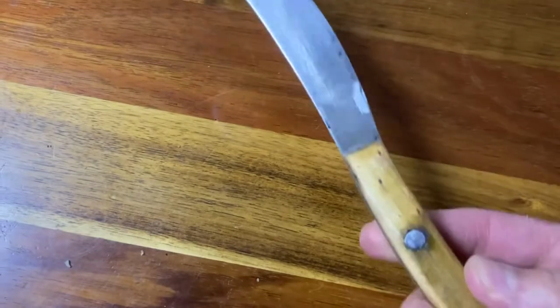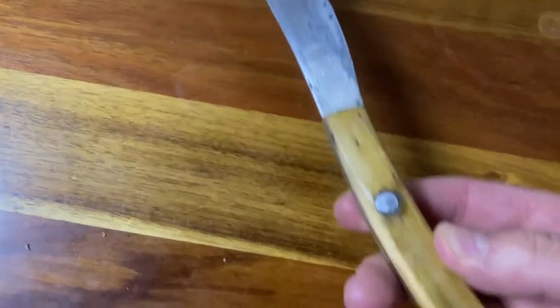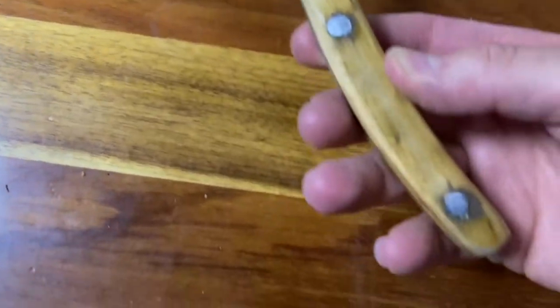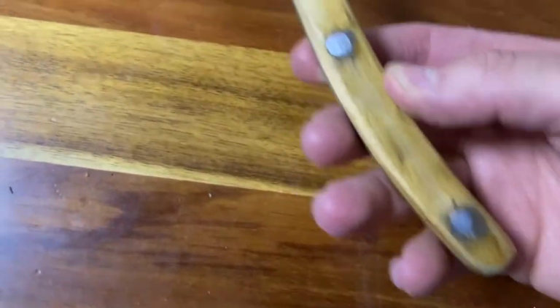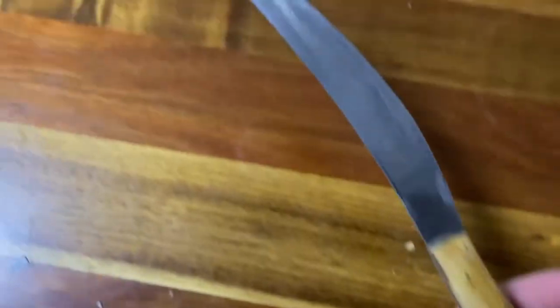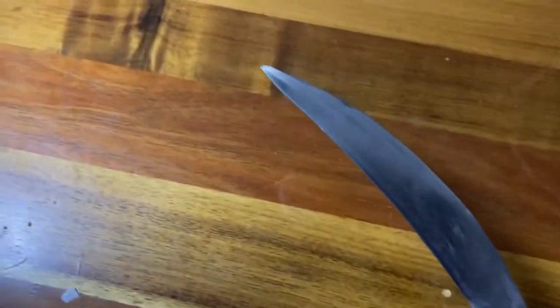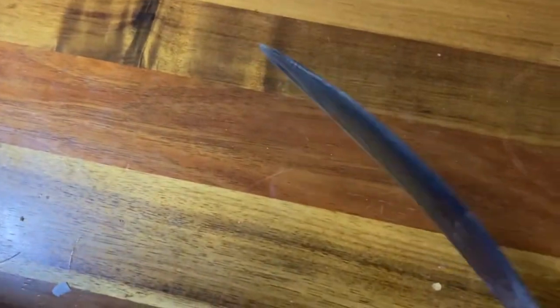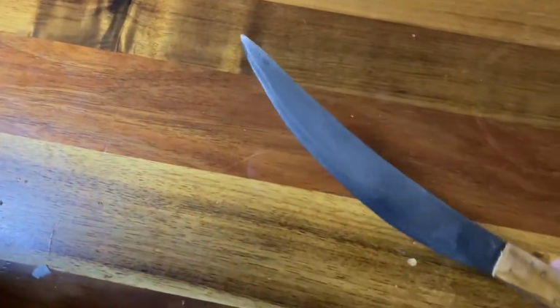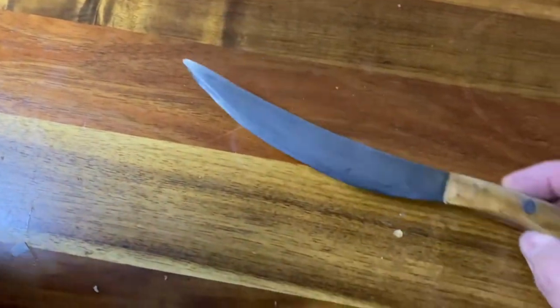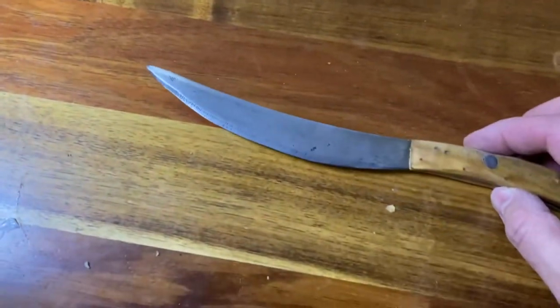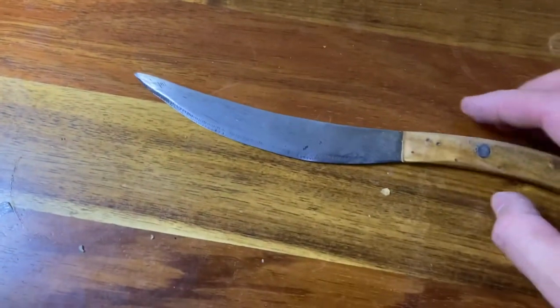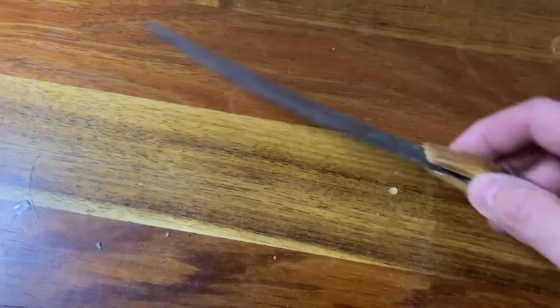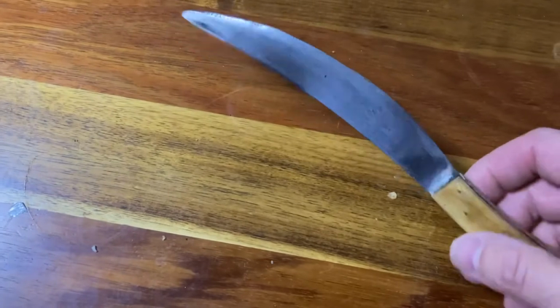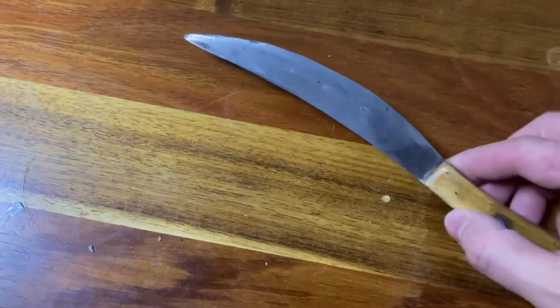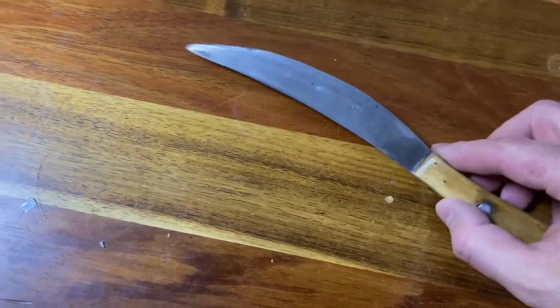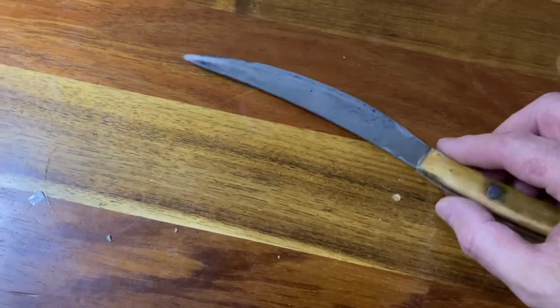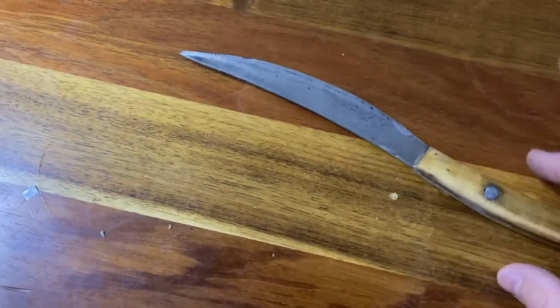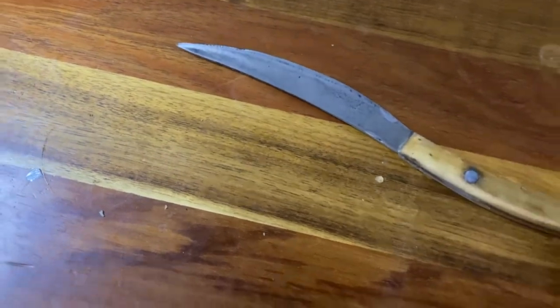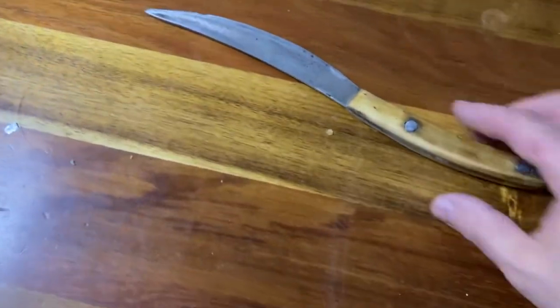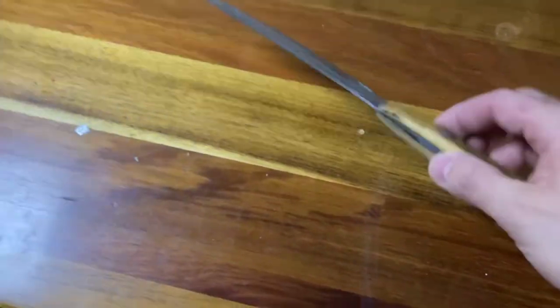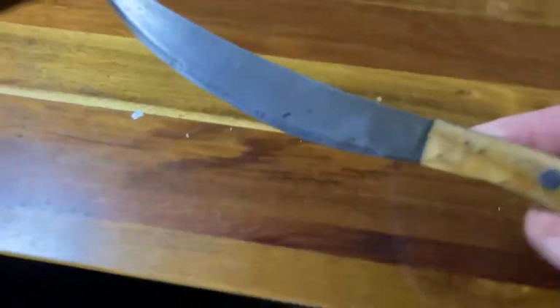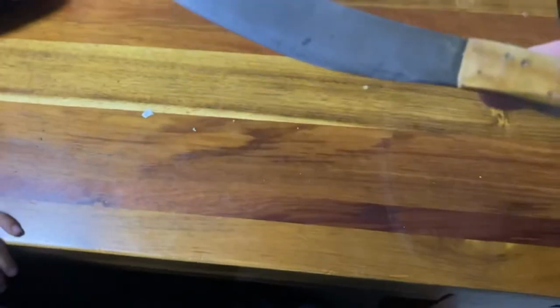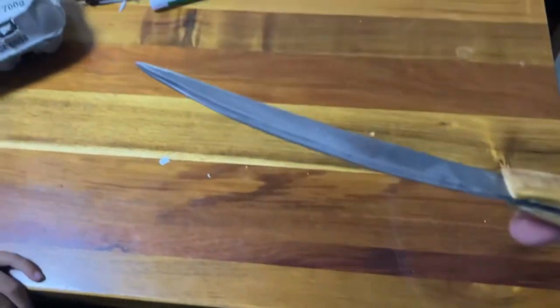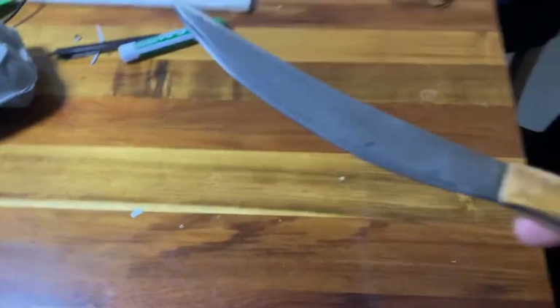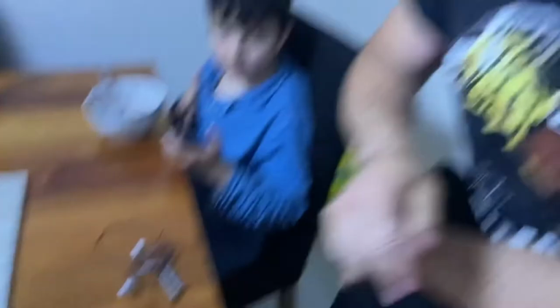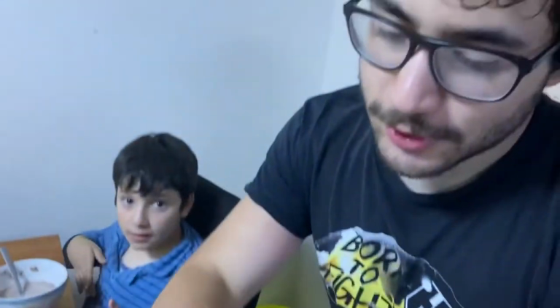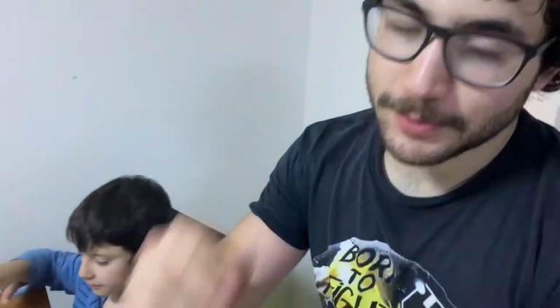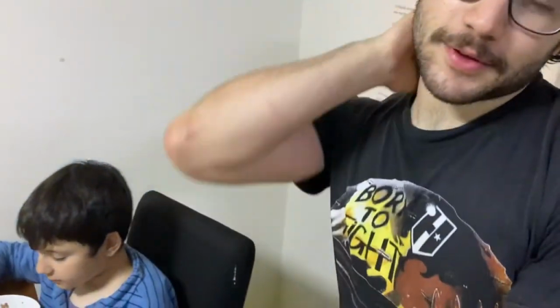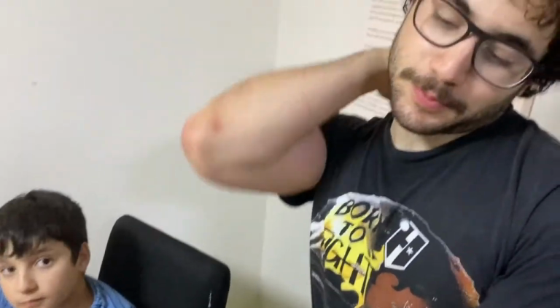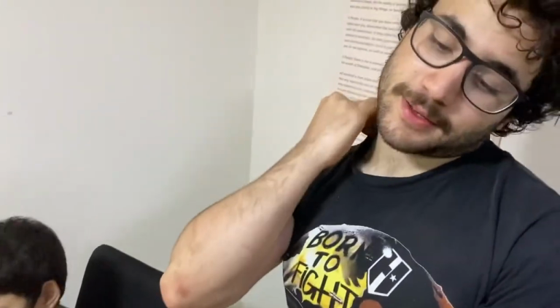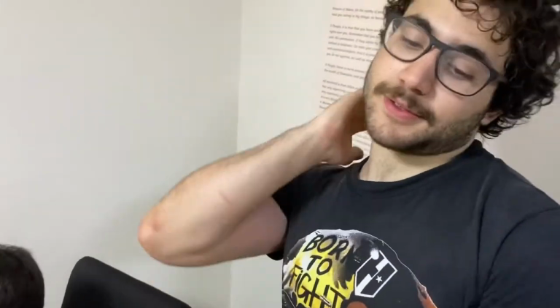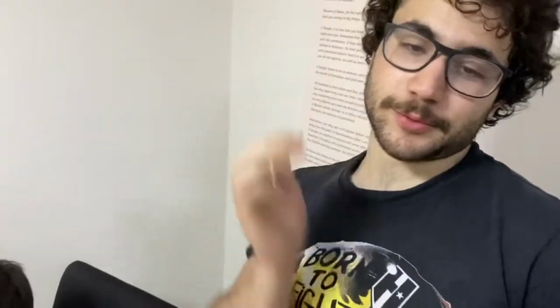It's not bad for the first knife. All that needs to be done now is a few more coats of finish, sharpen up the blade, and then it'll be done.